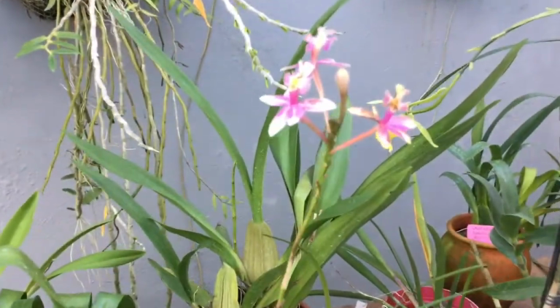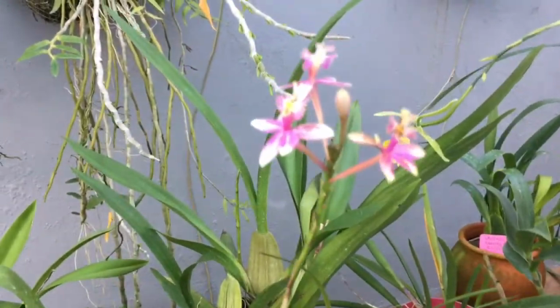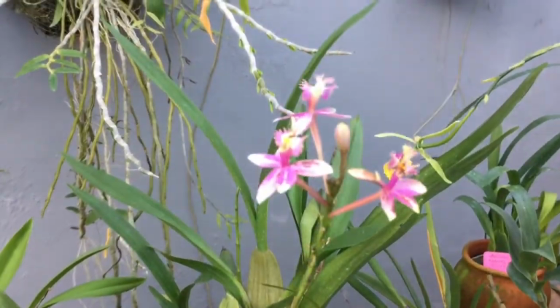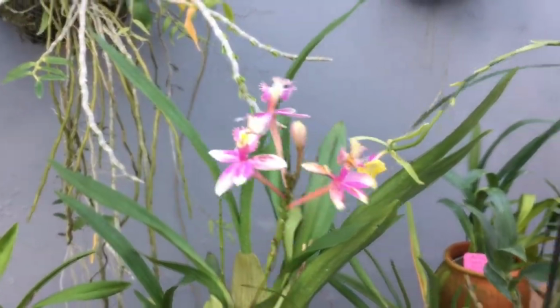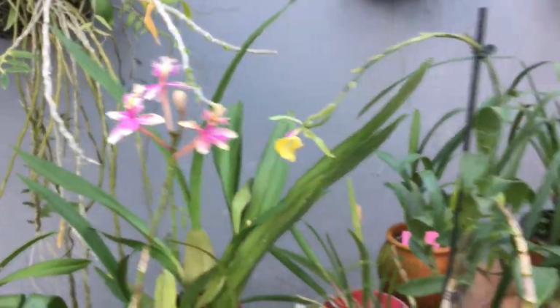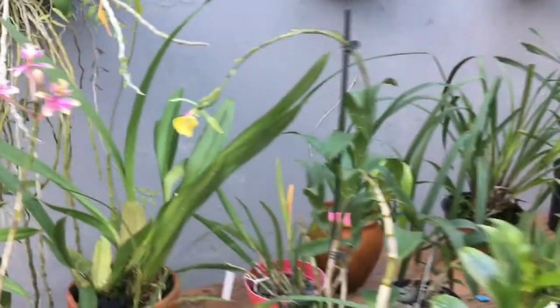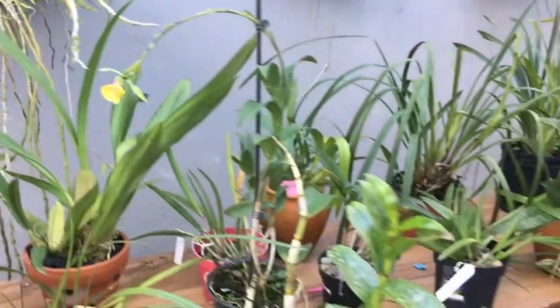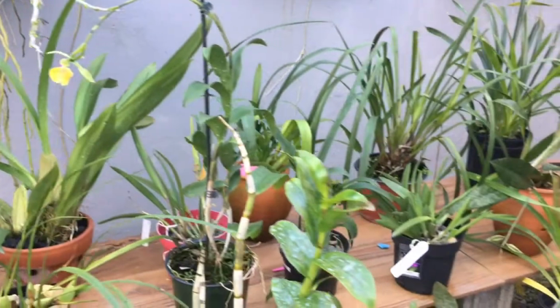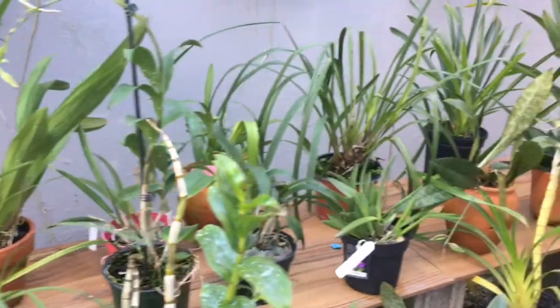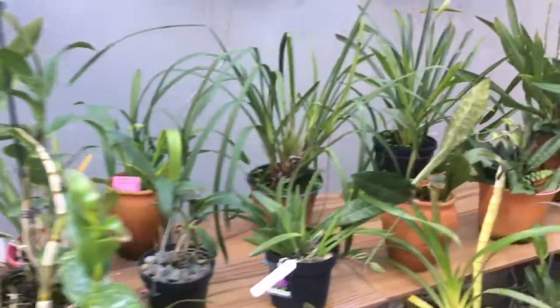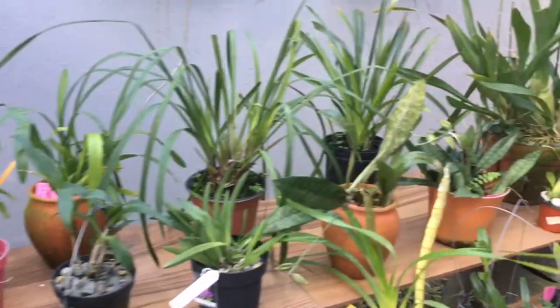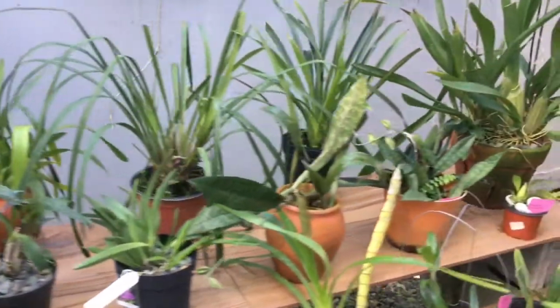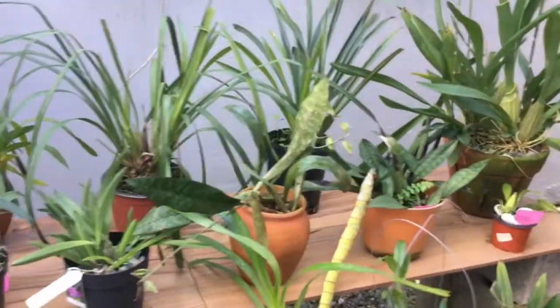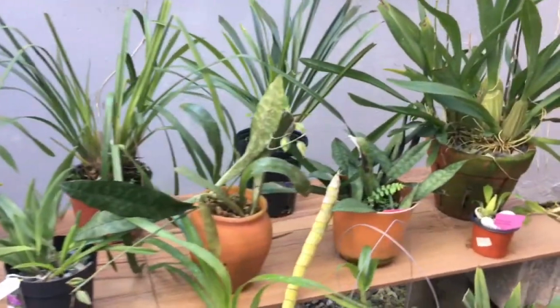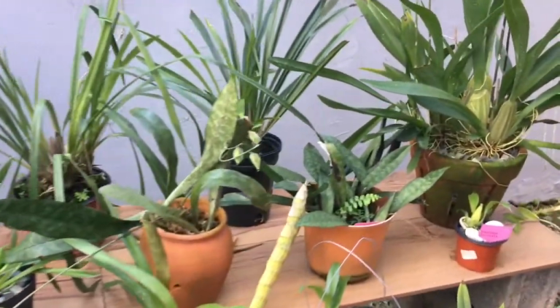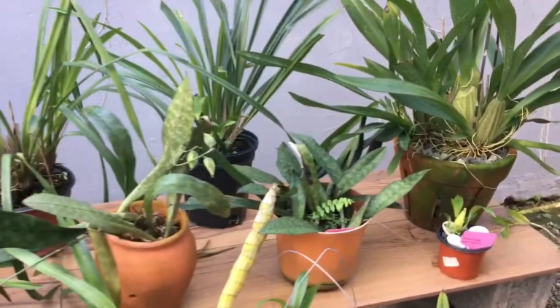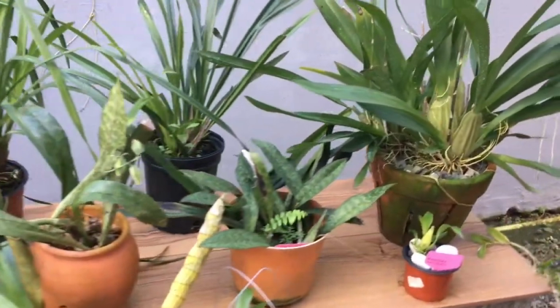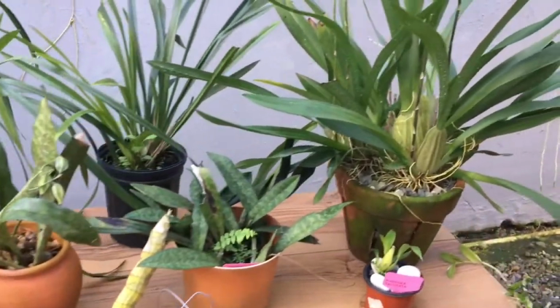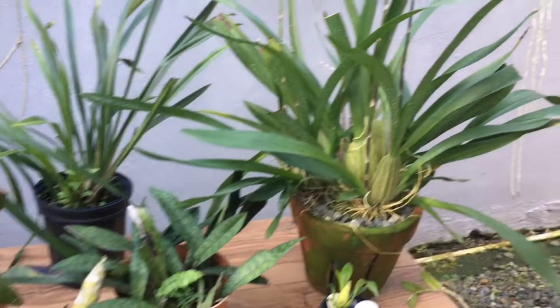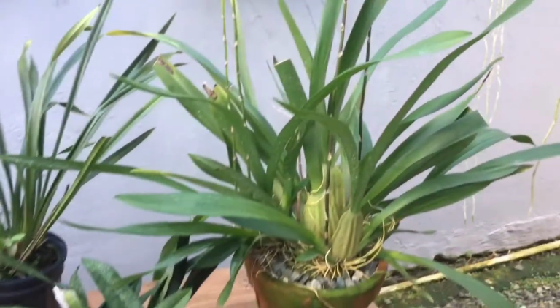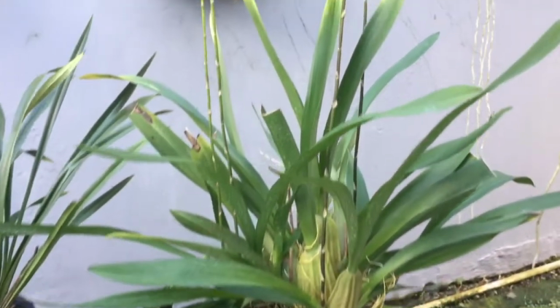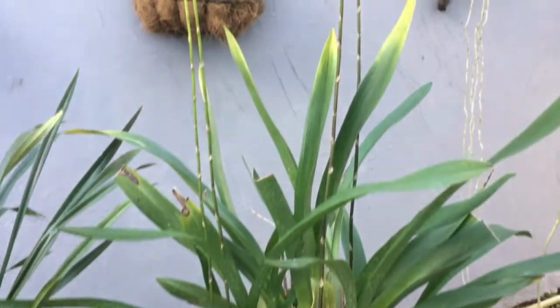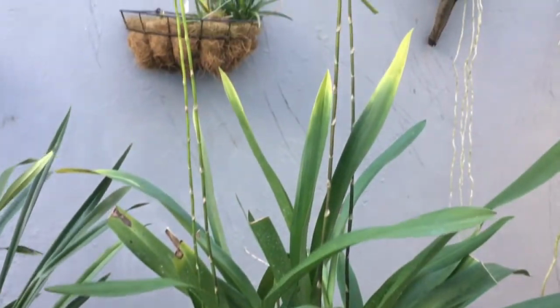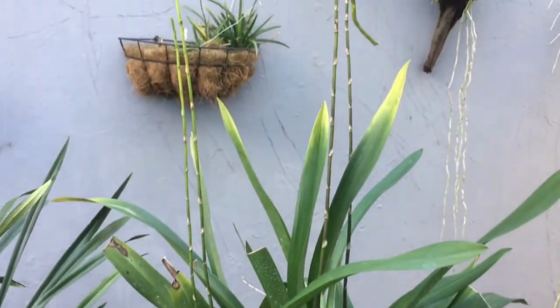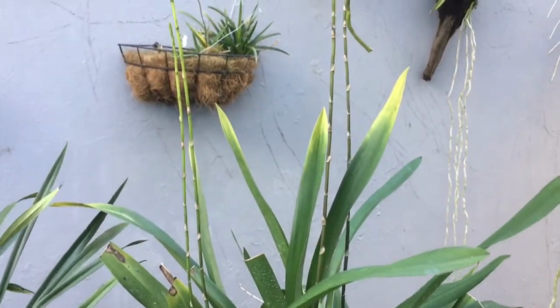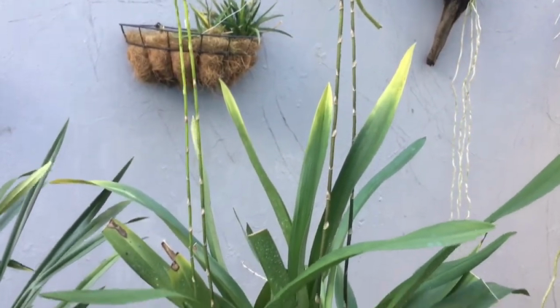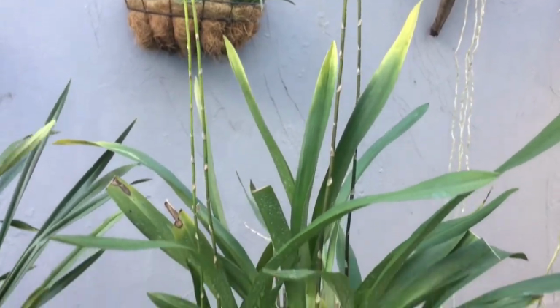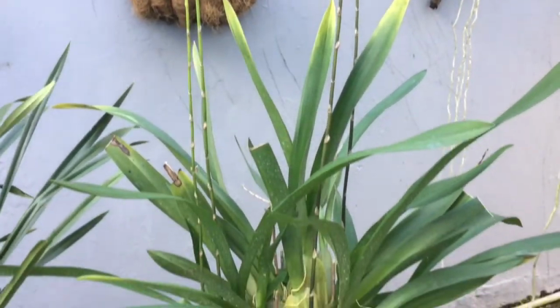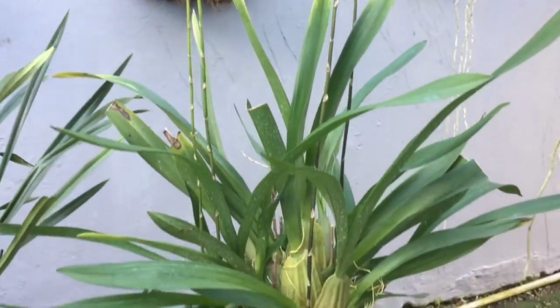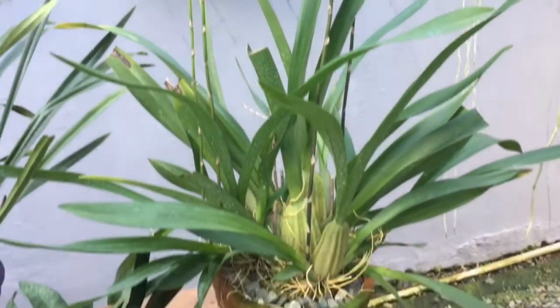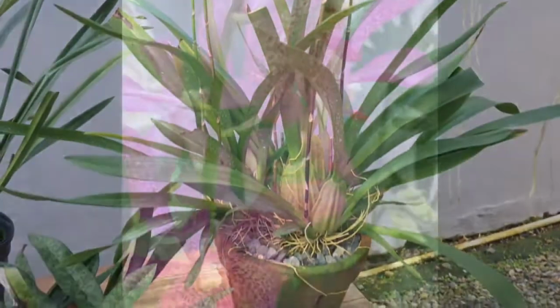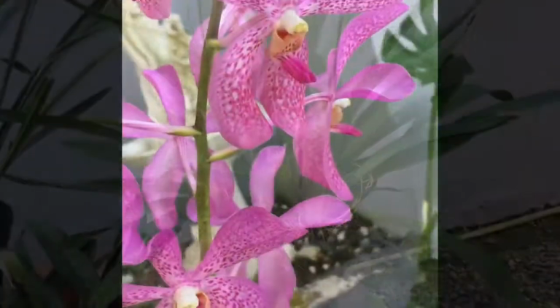Tip número 1: Comience con una planta común y económica que no requiera de cuidados extremos. Luego, en el transcurso del tiempo, con la experiencia ya adquirida, te puedes arriesgar con otras.